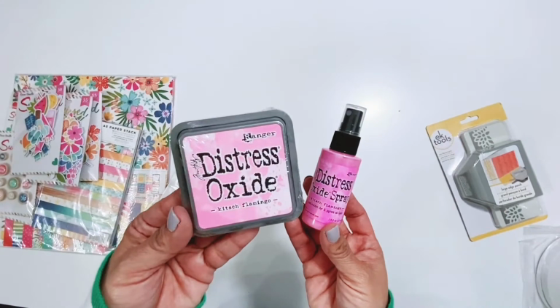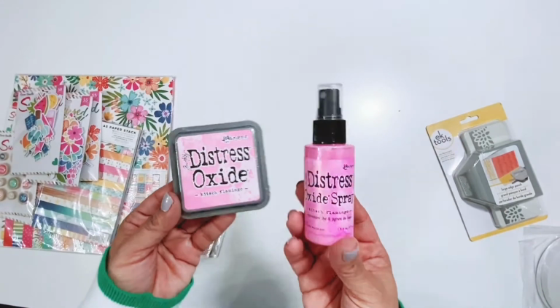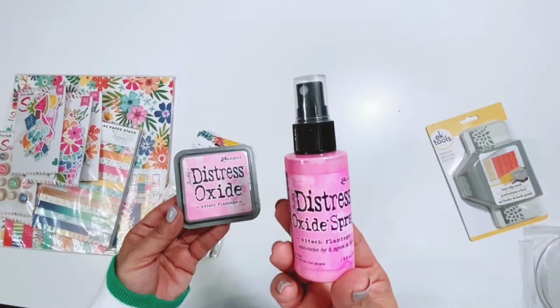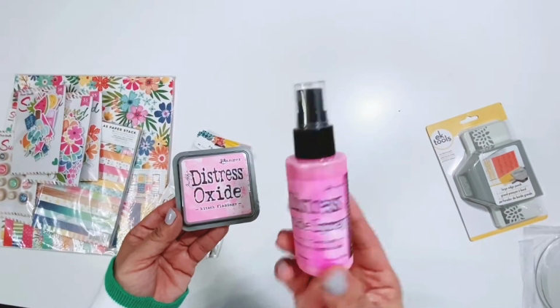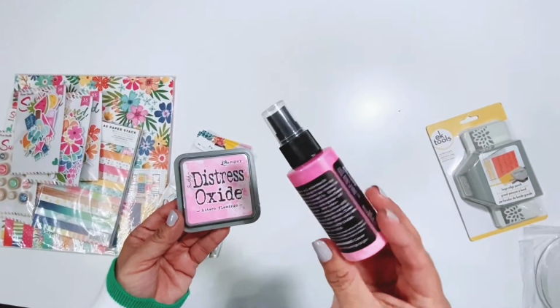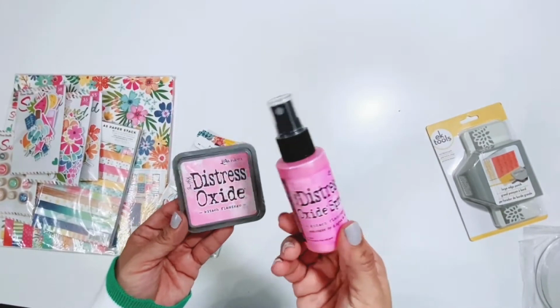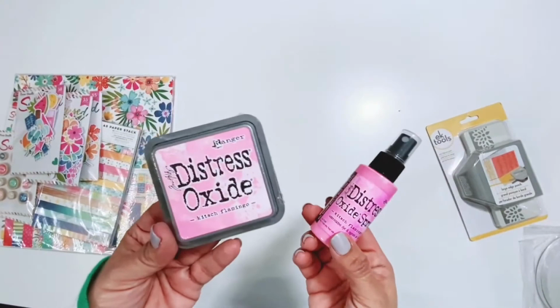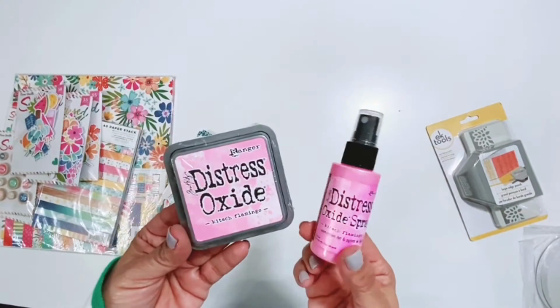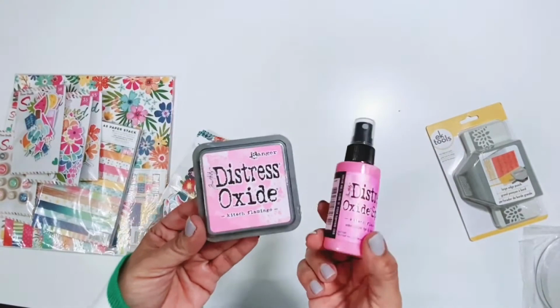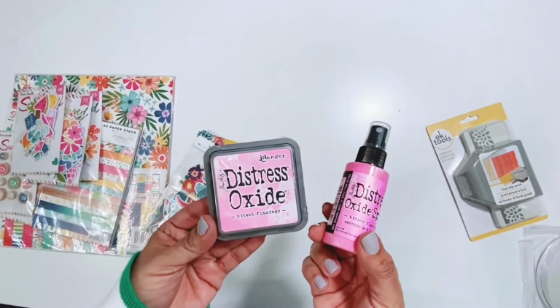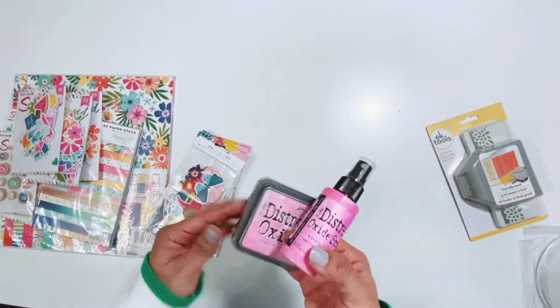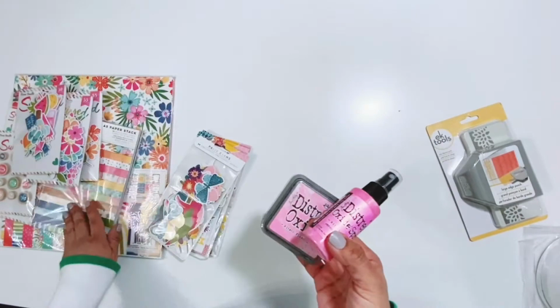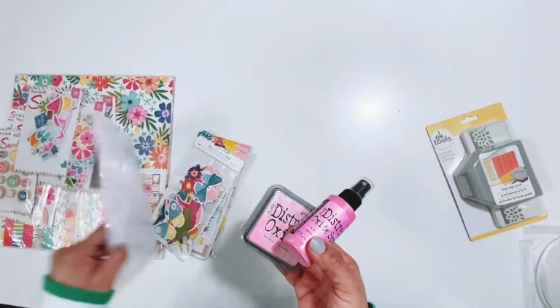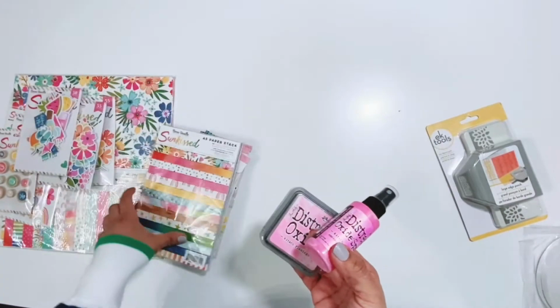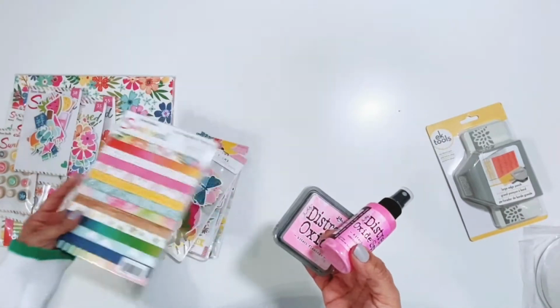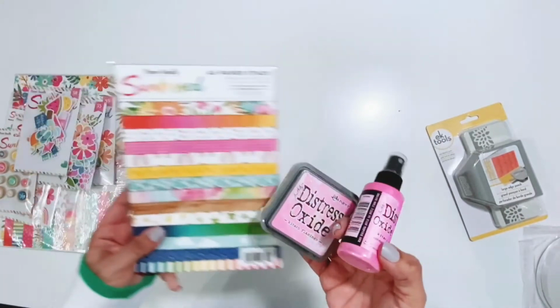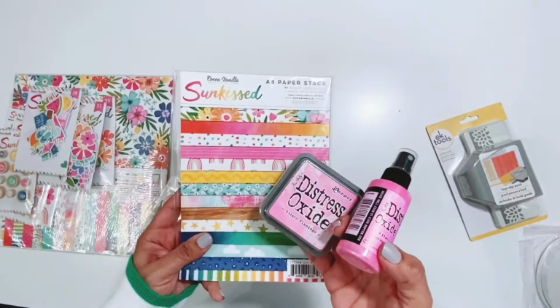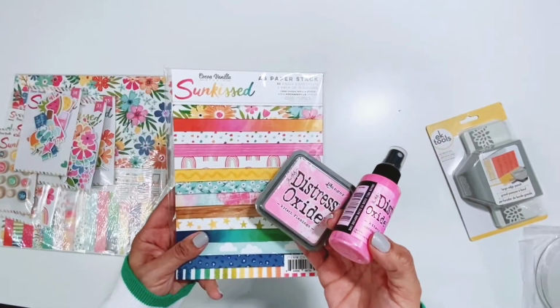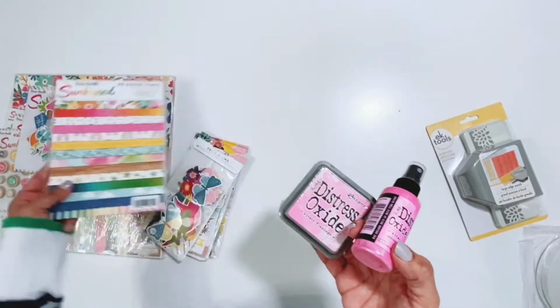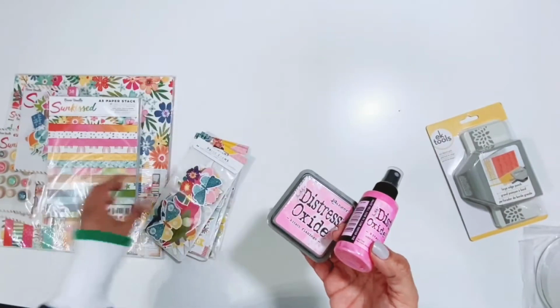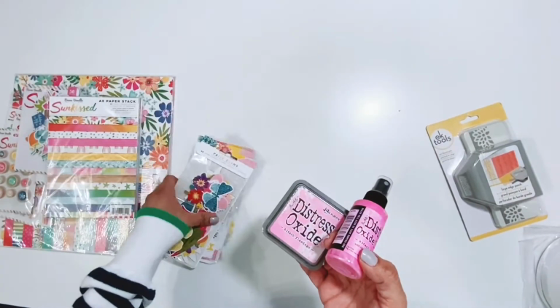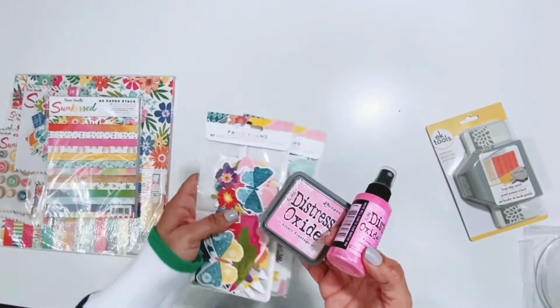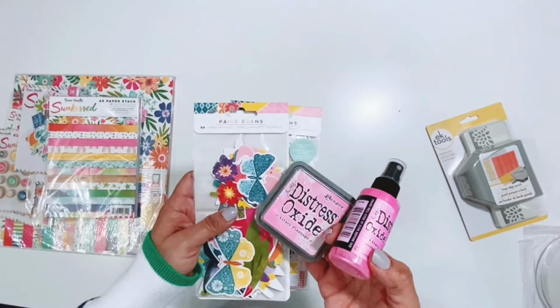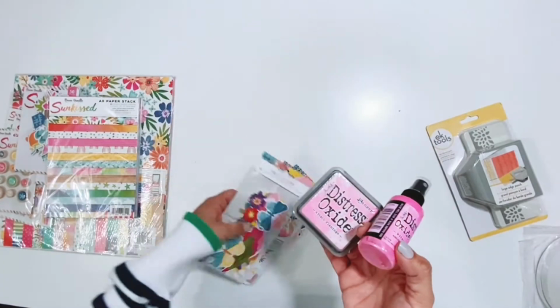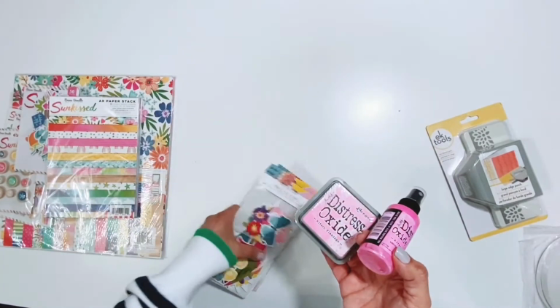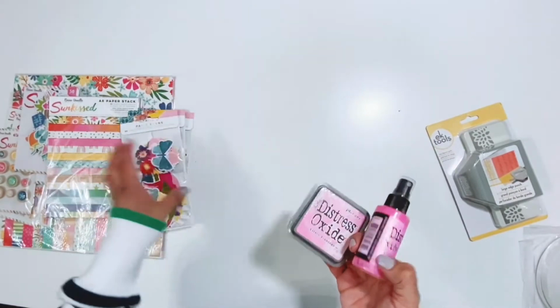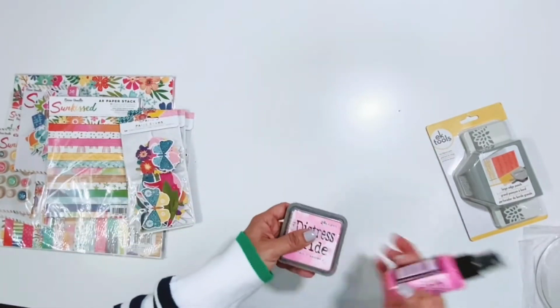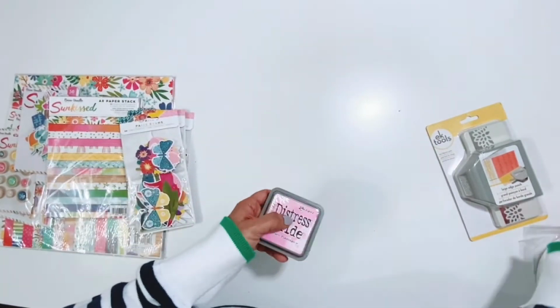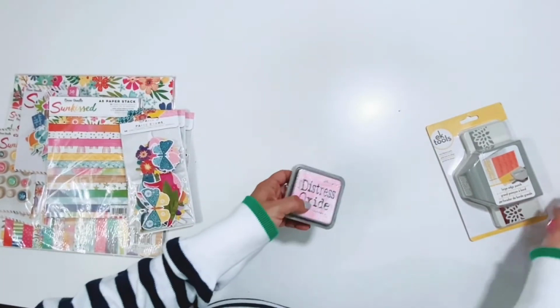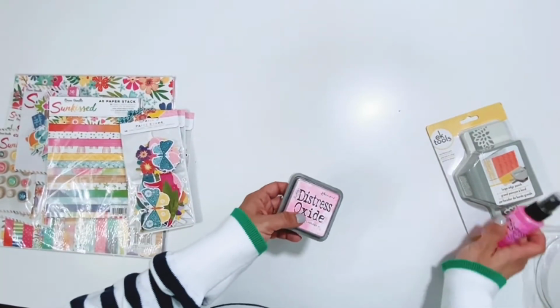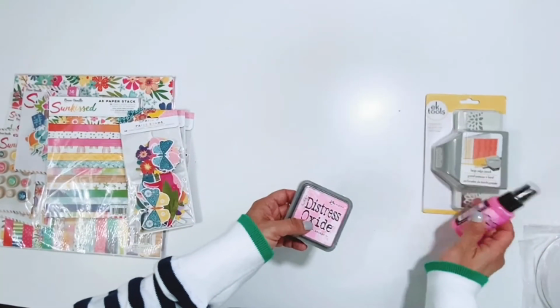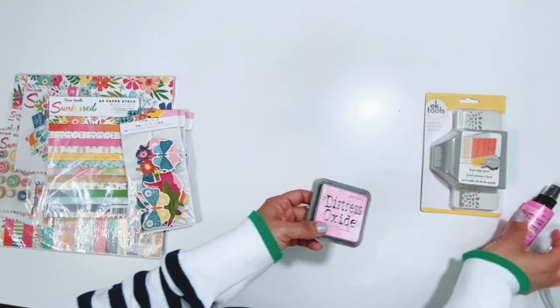I did pre-order this Distress Oxide and it is gorgeous. It matches perfectly with the Sunkissed collection which makes me even more happy. I picked up the Distress Oxide pad and then a Distress Oxide spray.